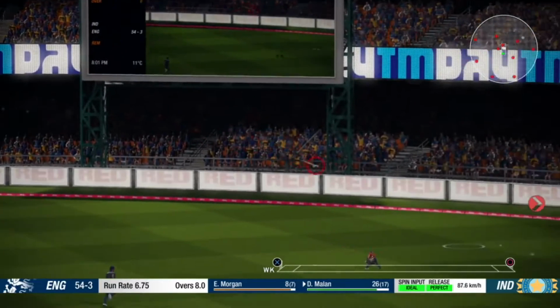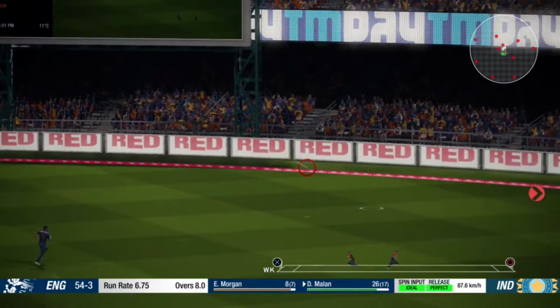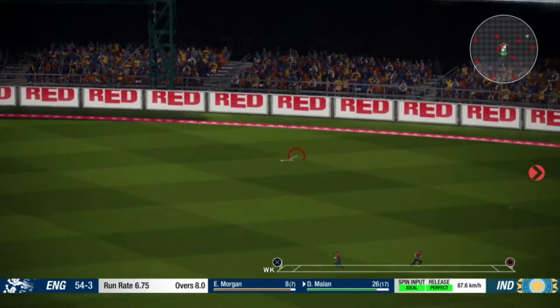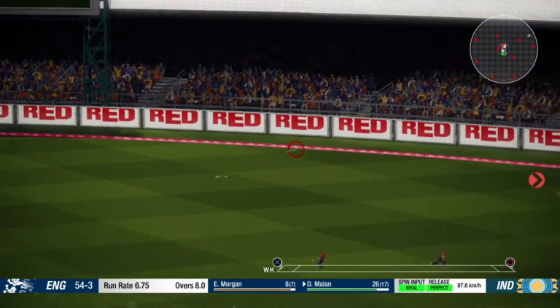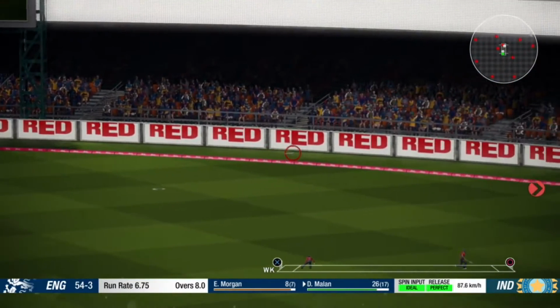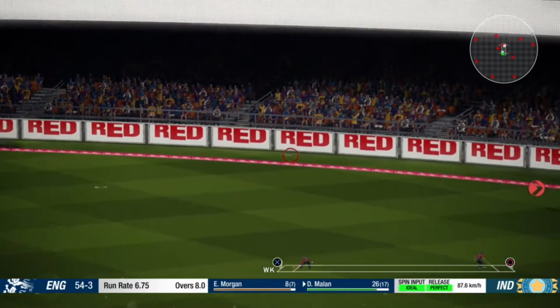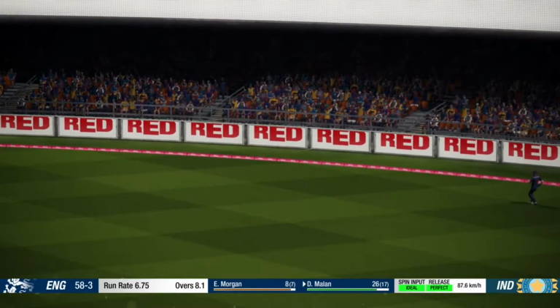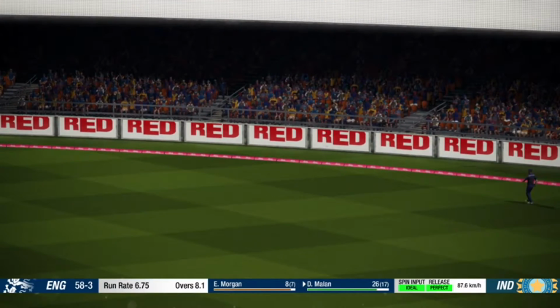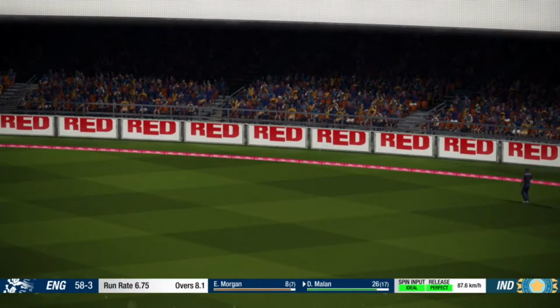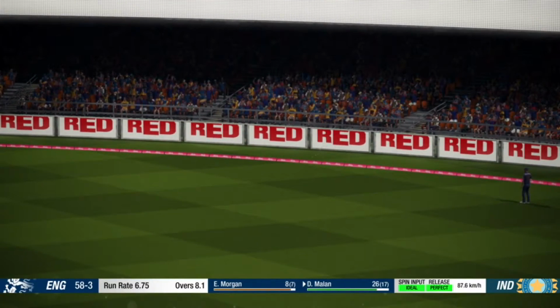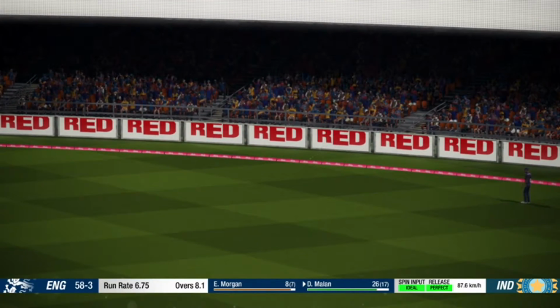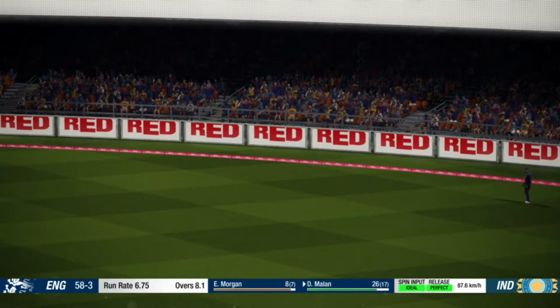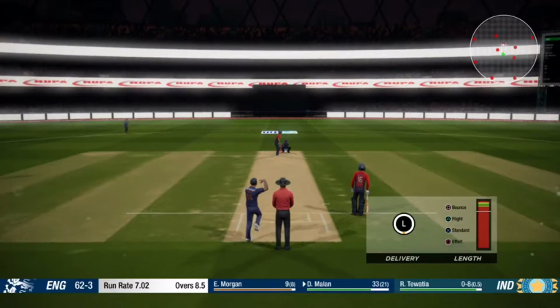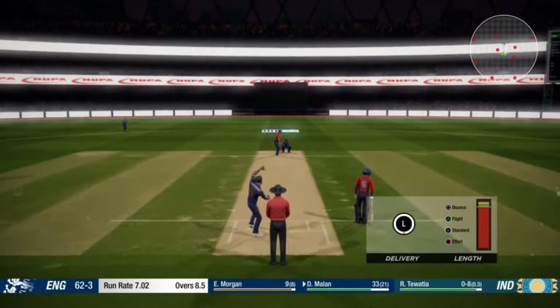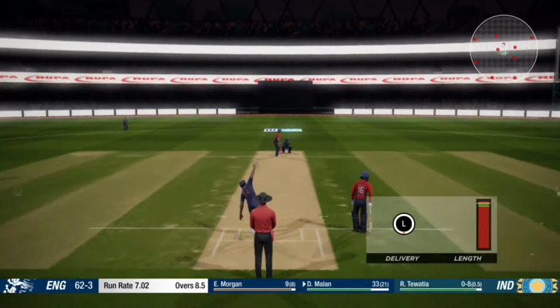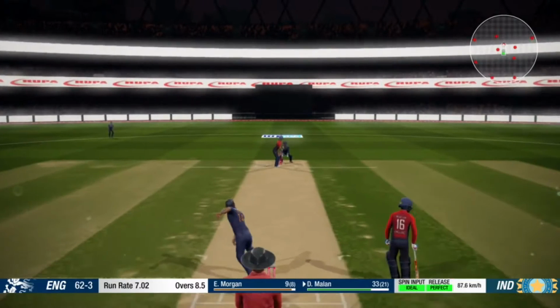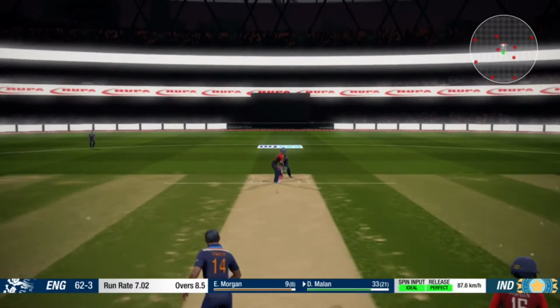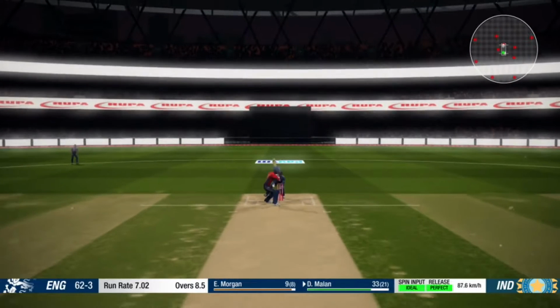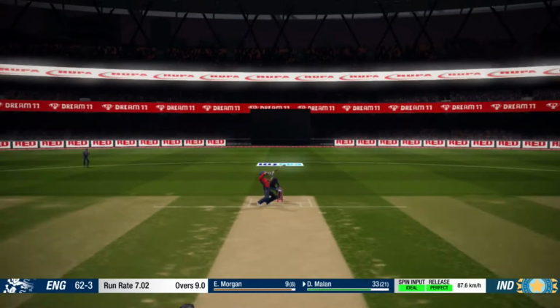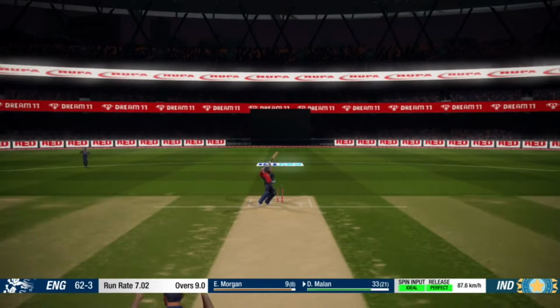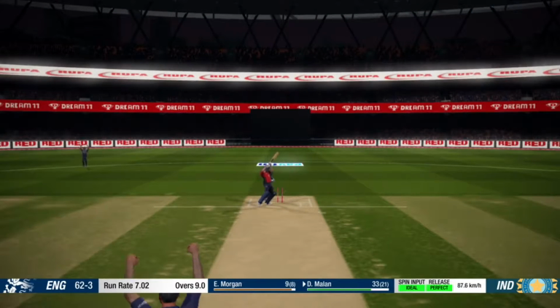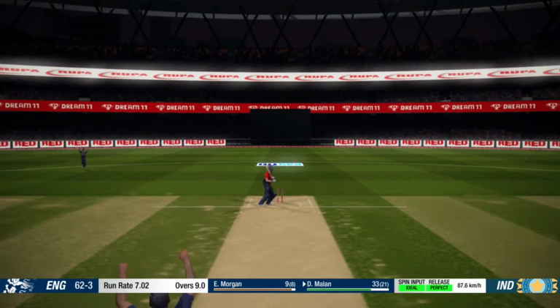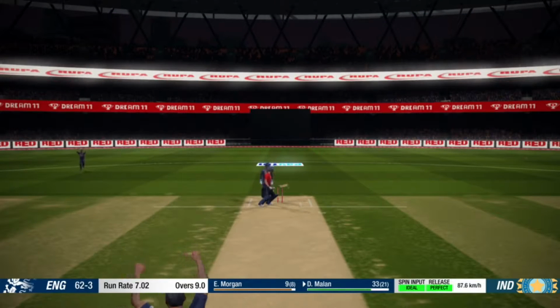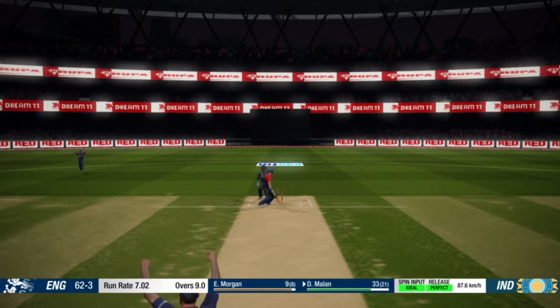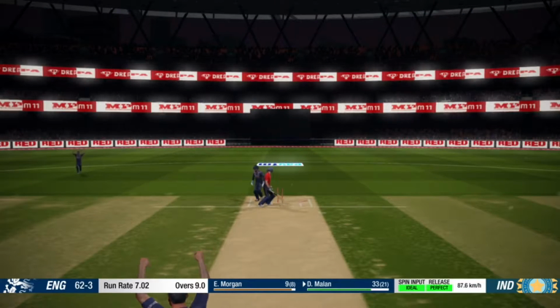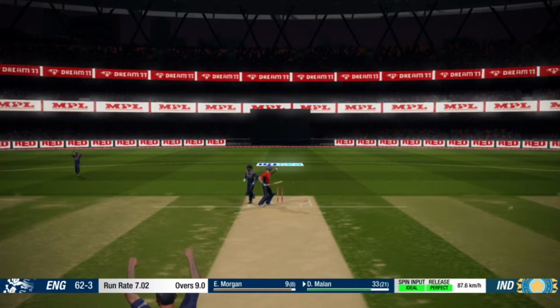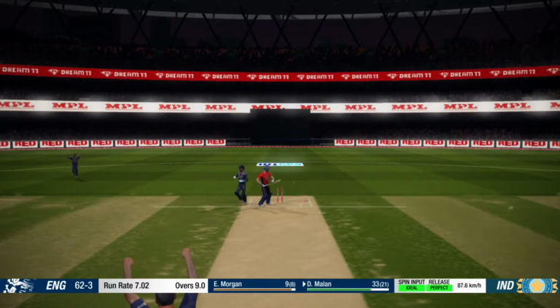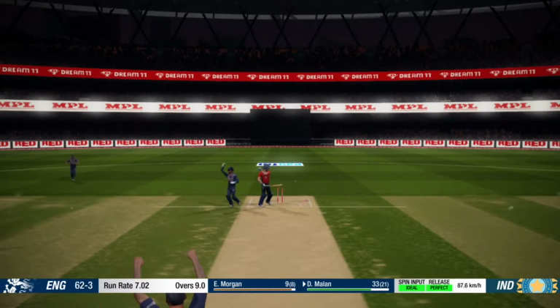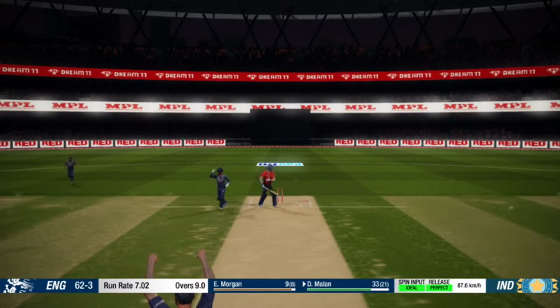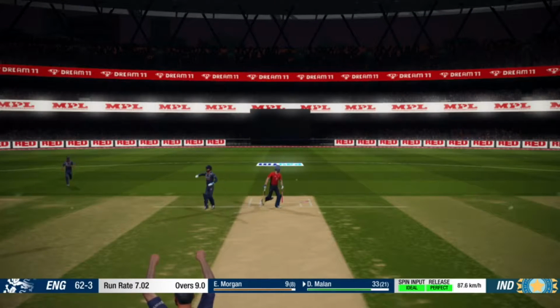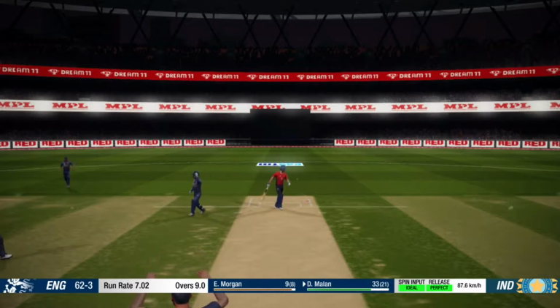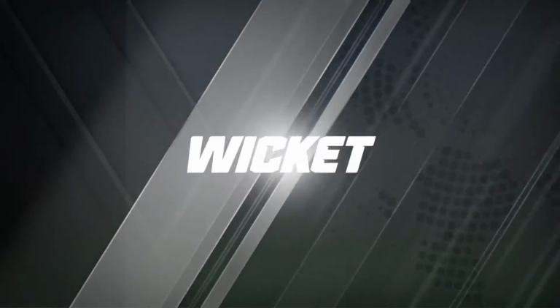Nice shot. Bit of frustration showing with that. Chops it back onto his stumps — the batsman totally misjudged that.